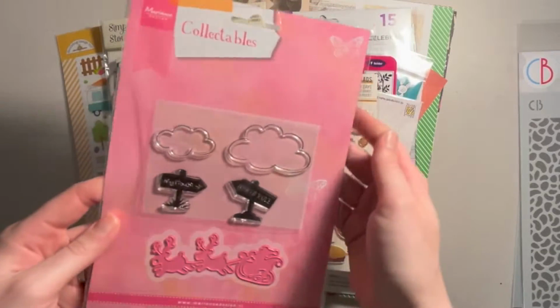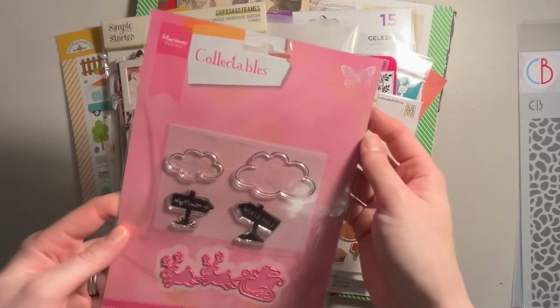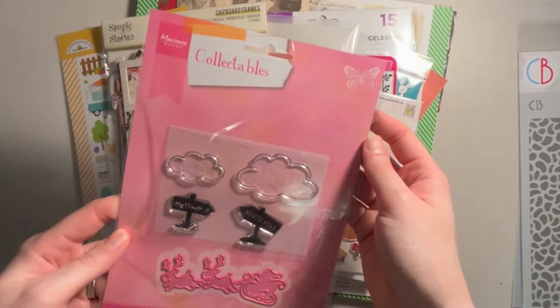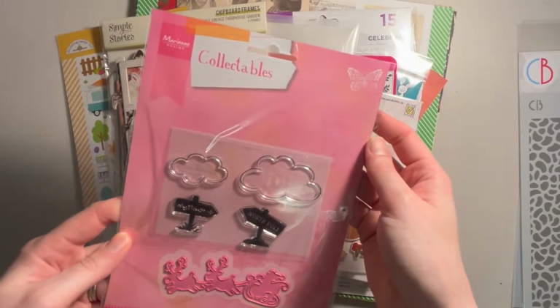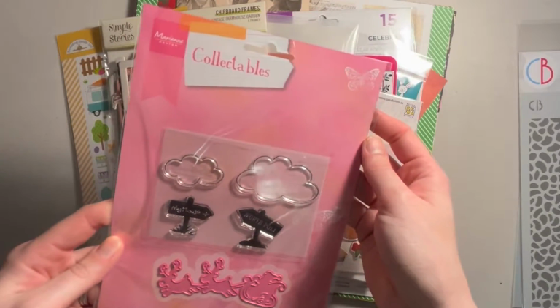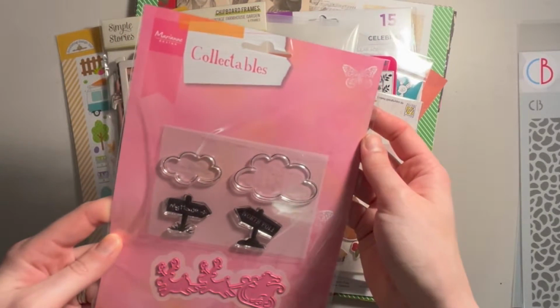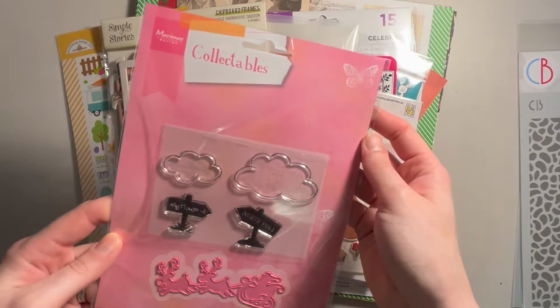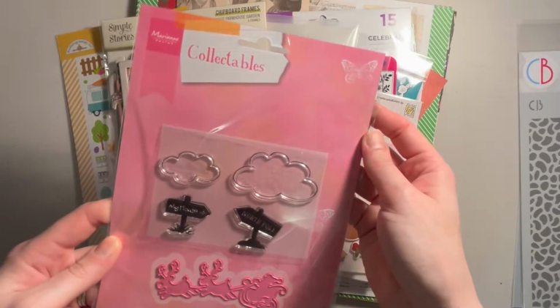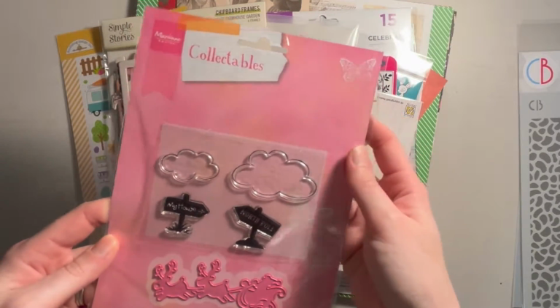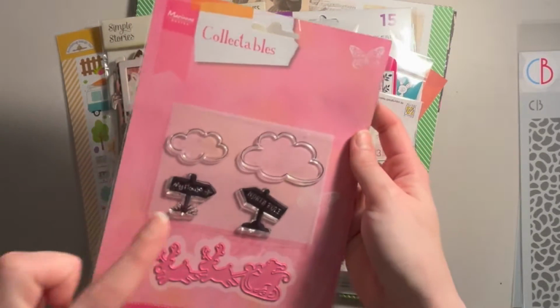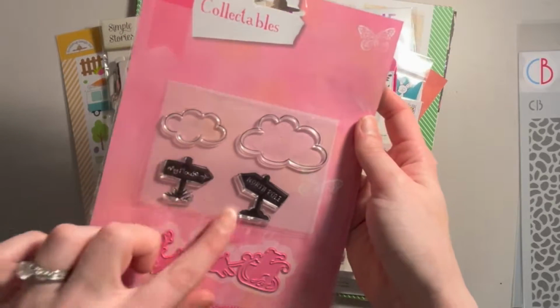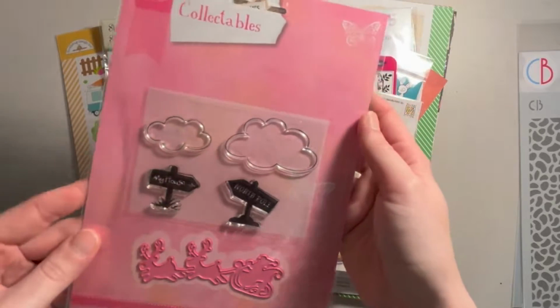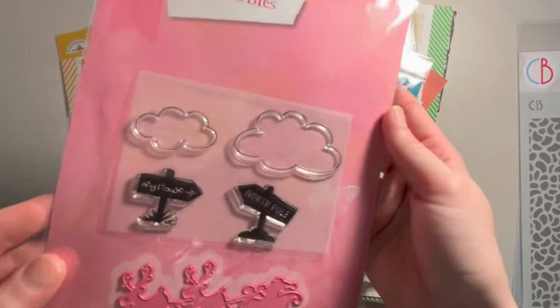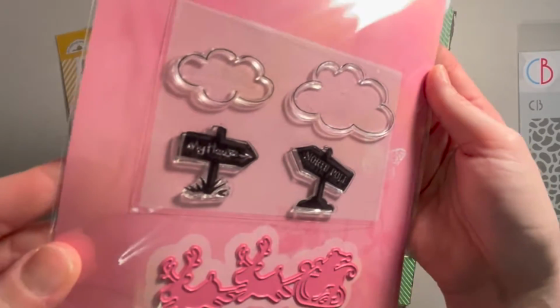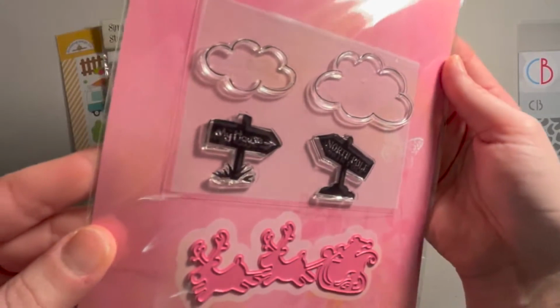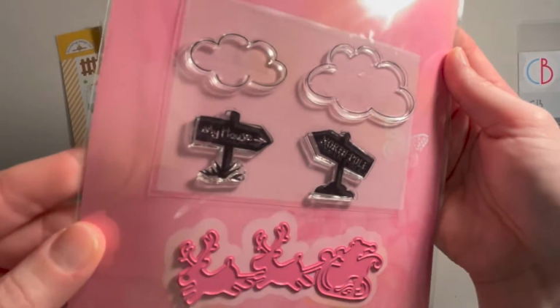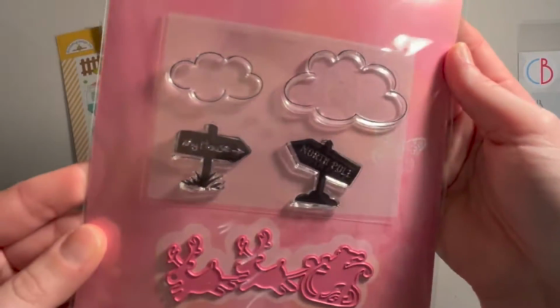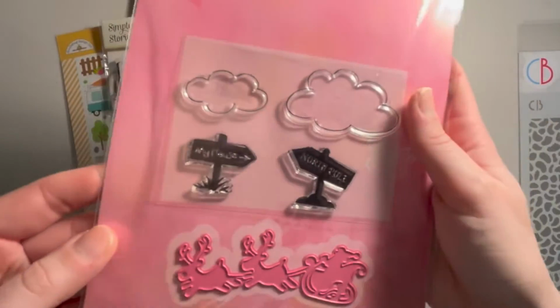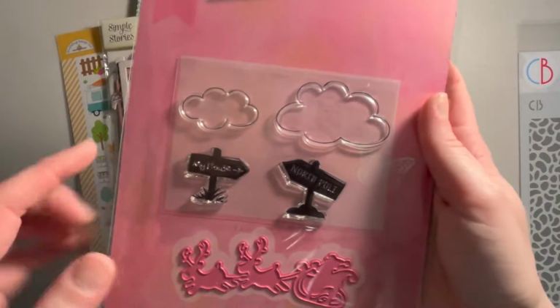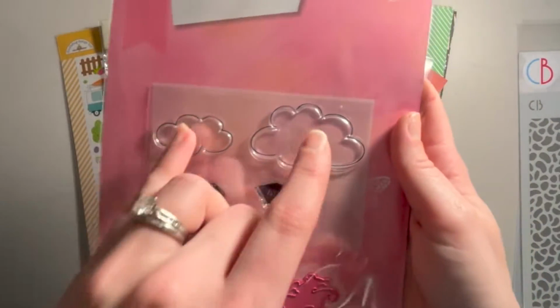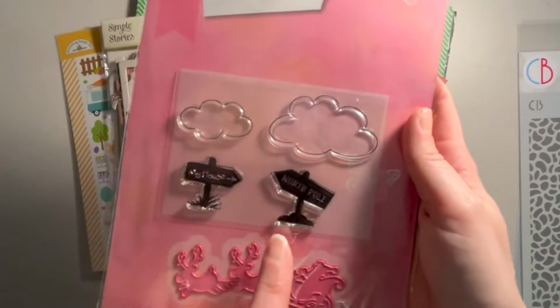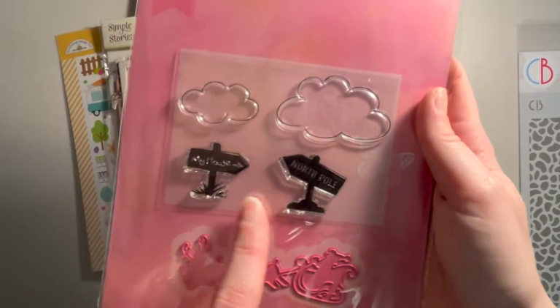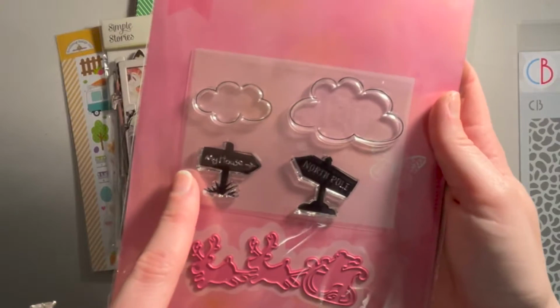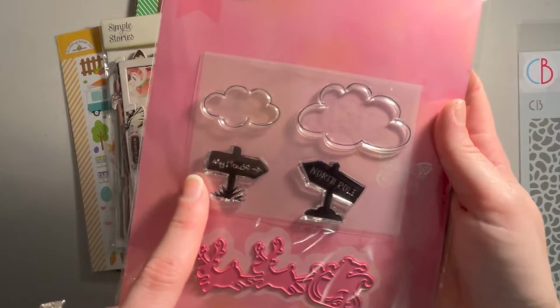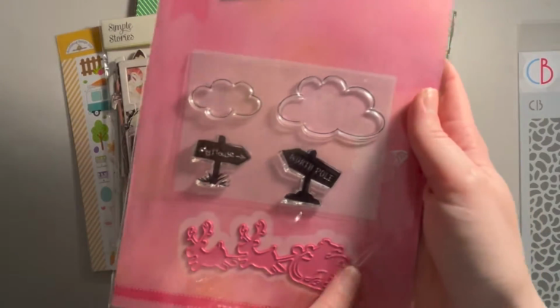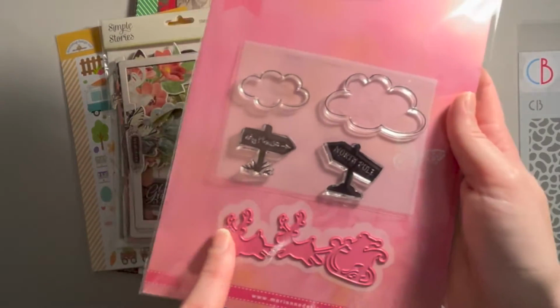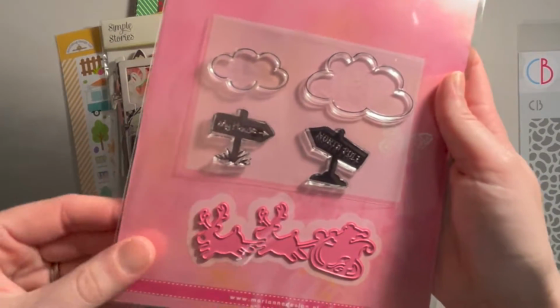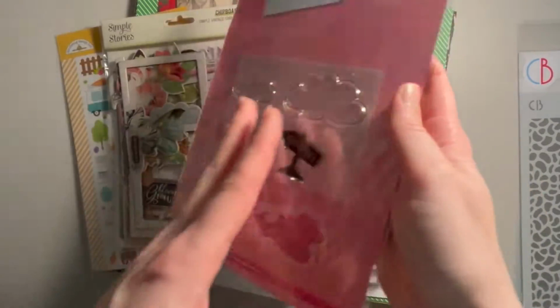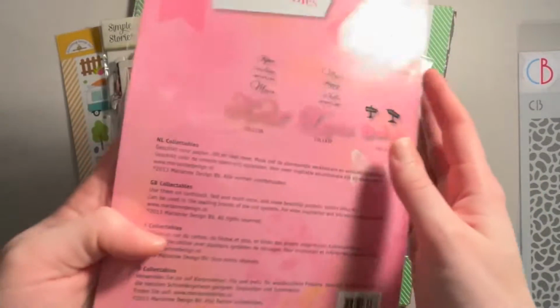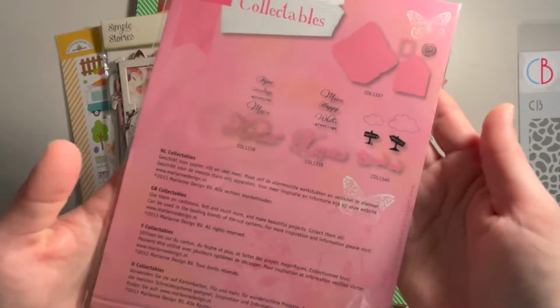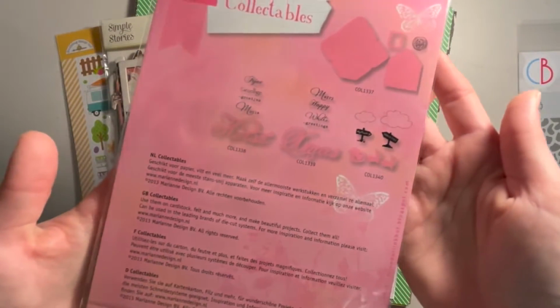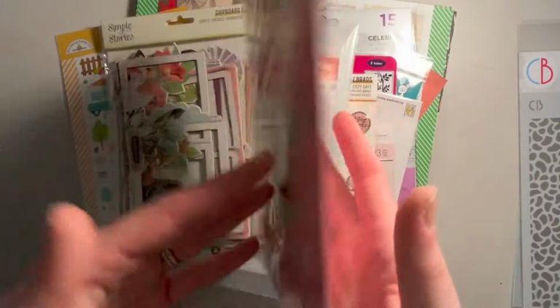I got by Marianne Design Collectibles this Christmas stamp and die set. You've got Clouds, North Pole, a house, and then you have Santa with two reindeer on his sleigh.